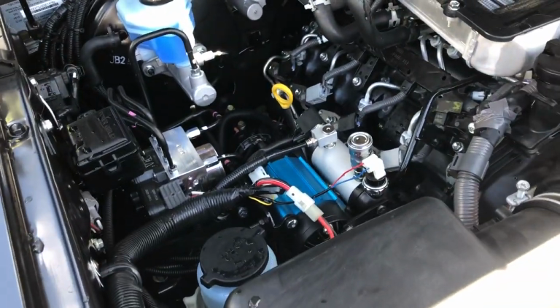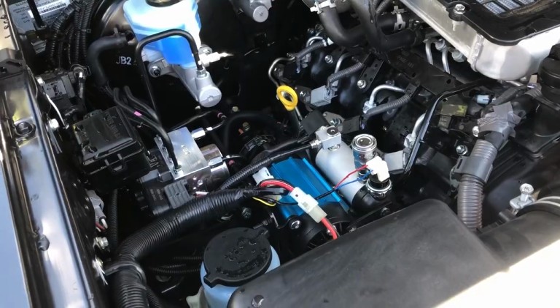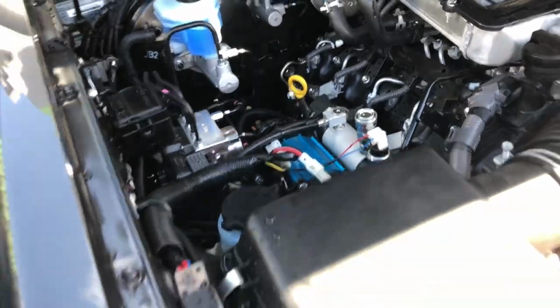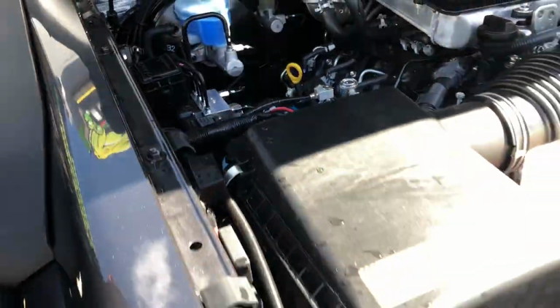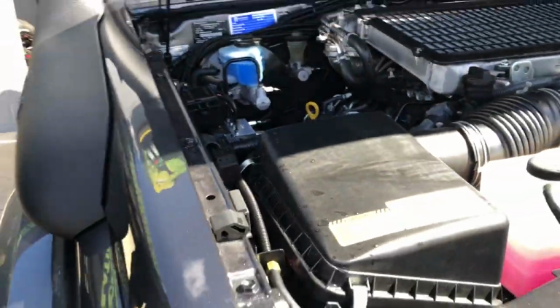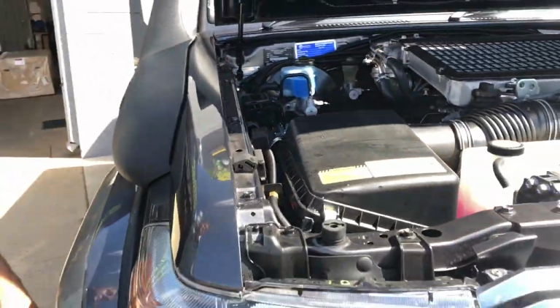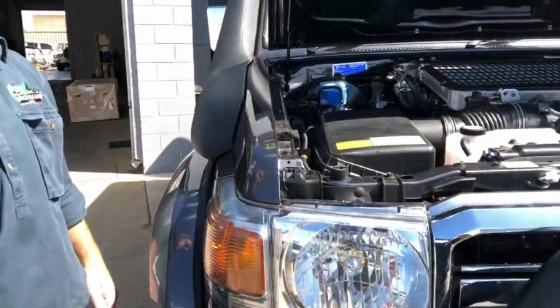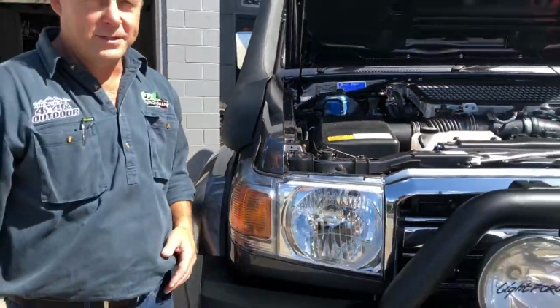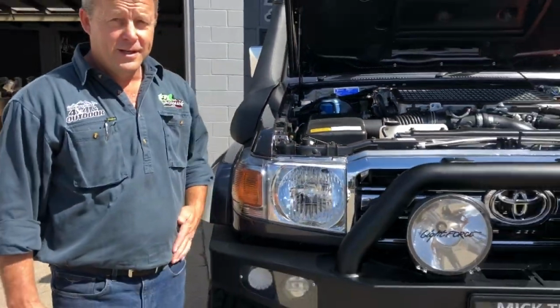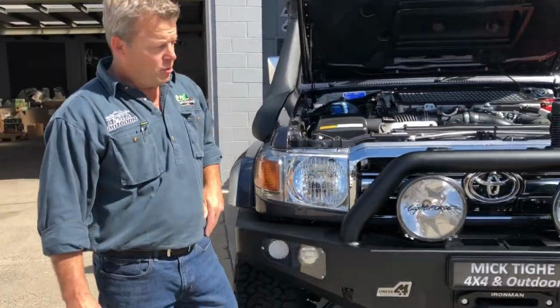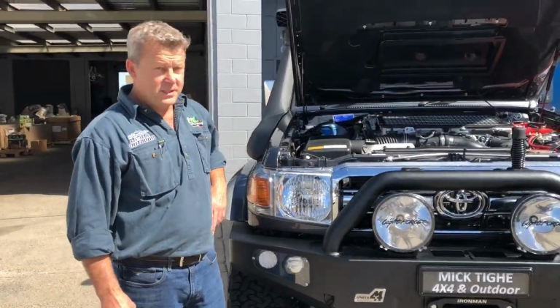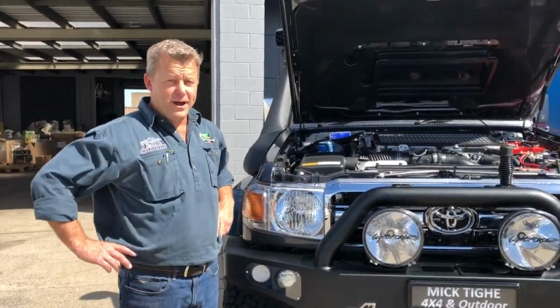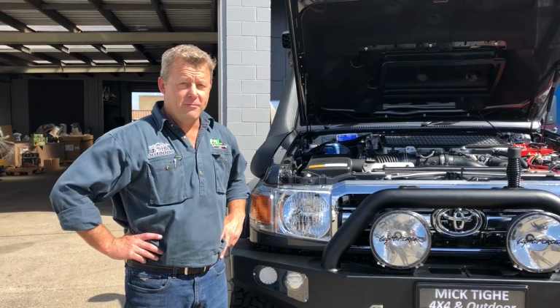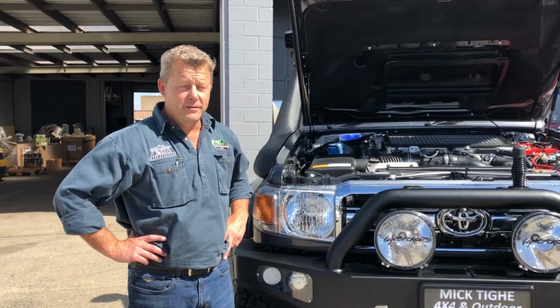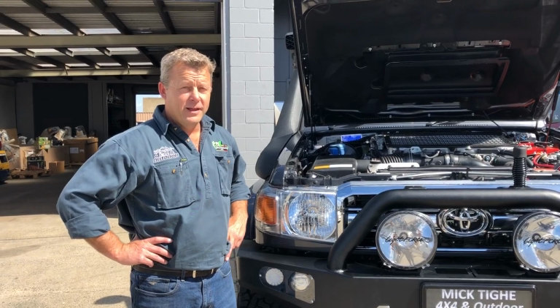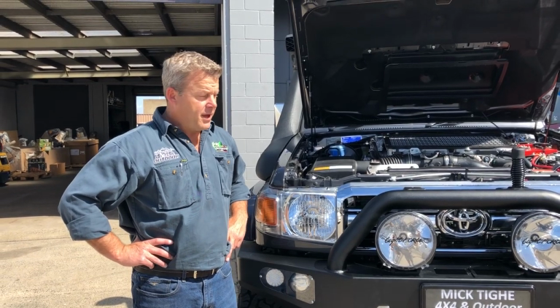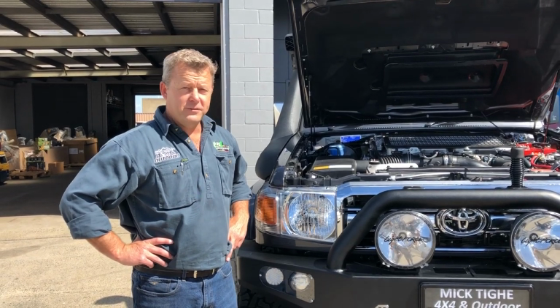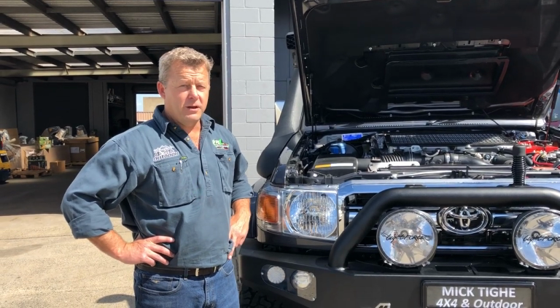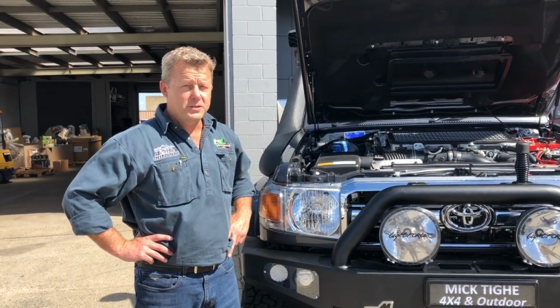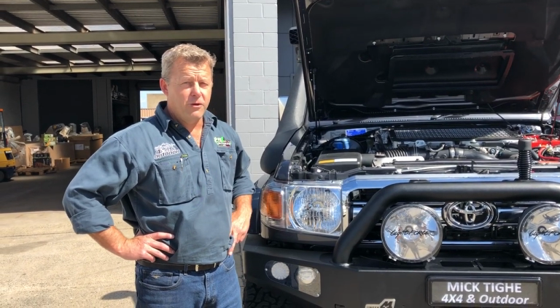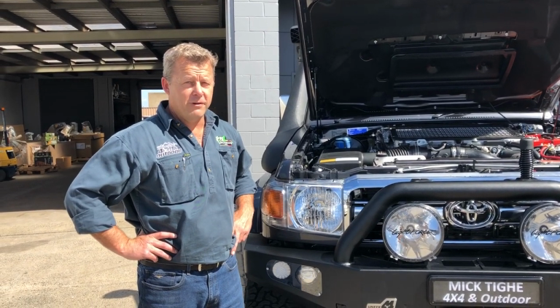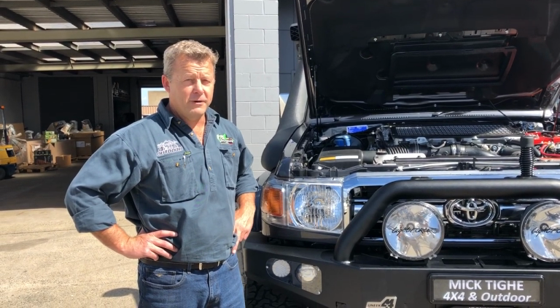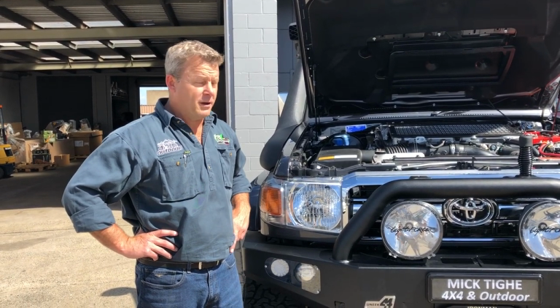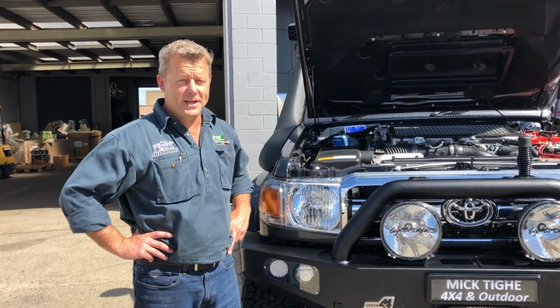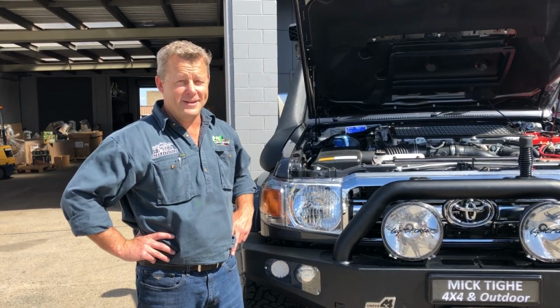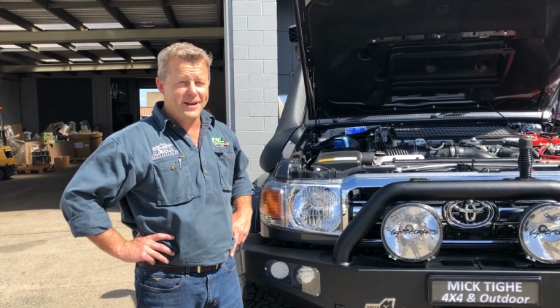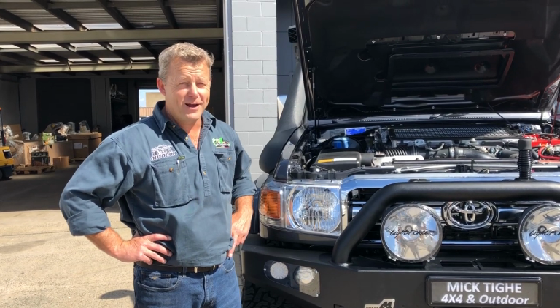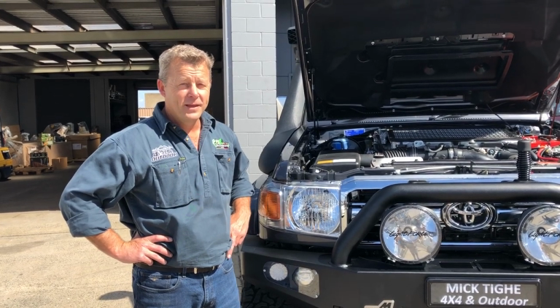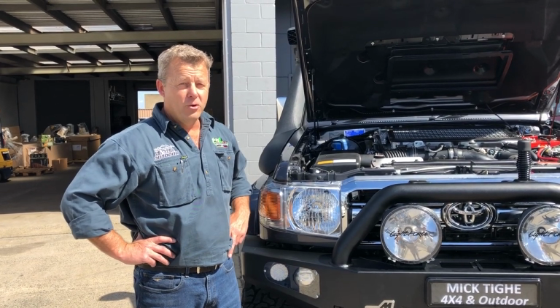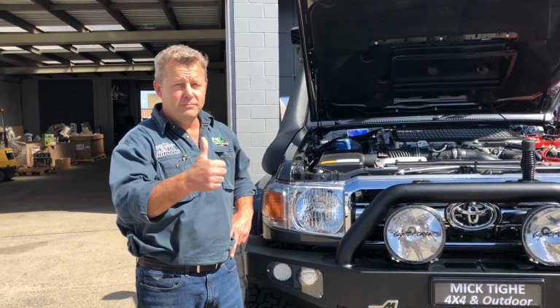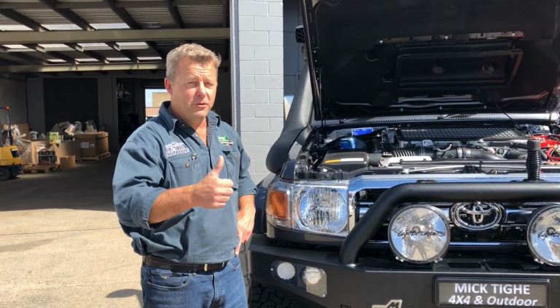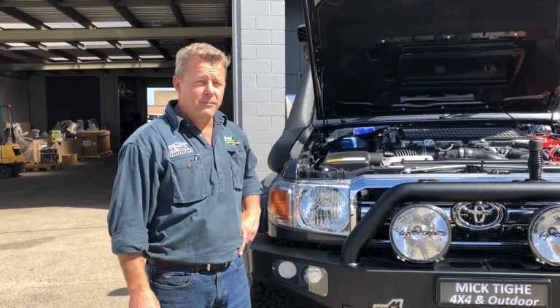This vehicle is ready for the Australian Outback, Australian beaches, all conditions — unreal on the road. Thanks Chris for the opportunity to do this job for you mate, we've loved it. We're actually probably going to miss the car as it heads off today on the truck. Look forward to doing another one.